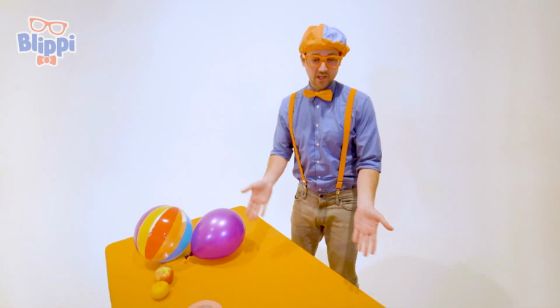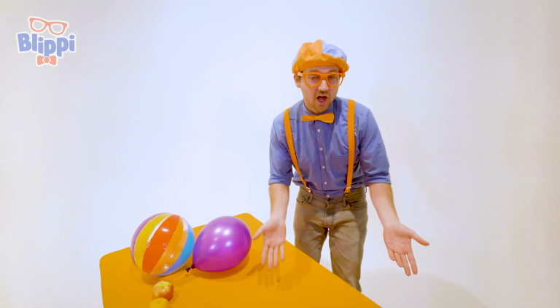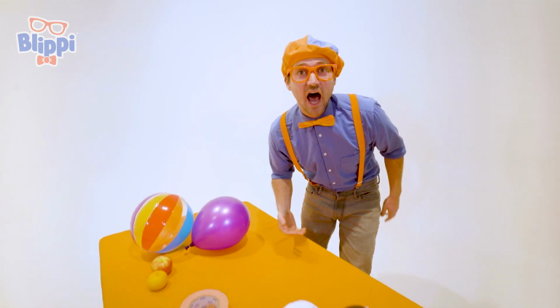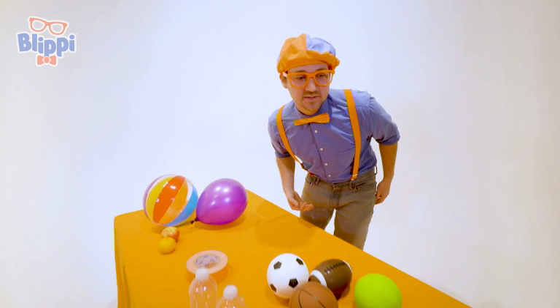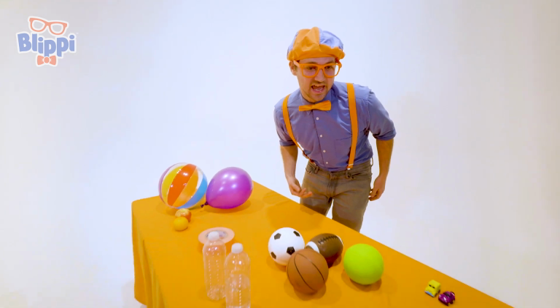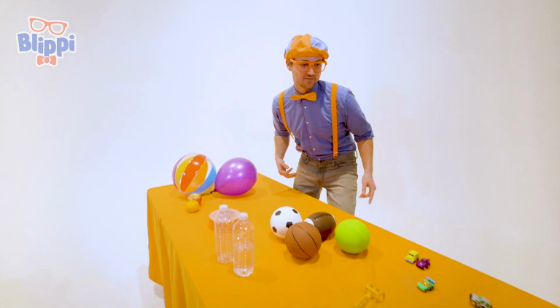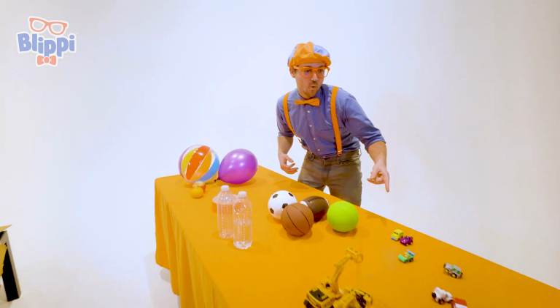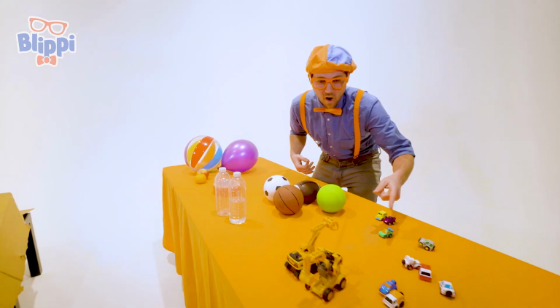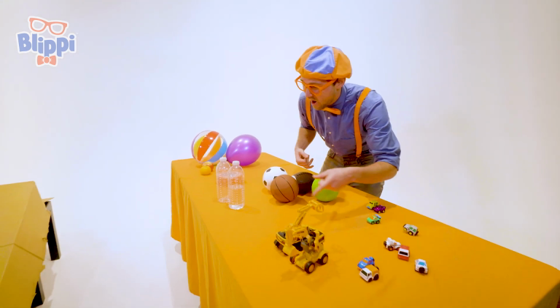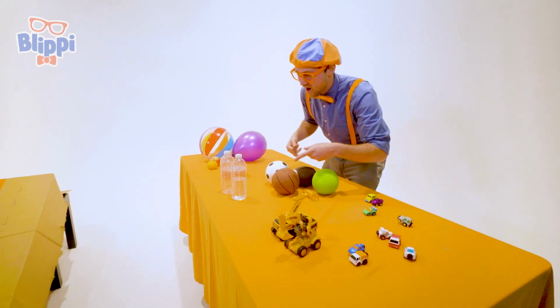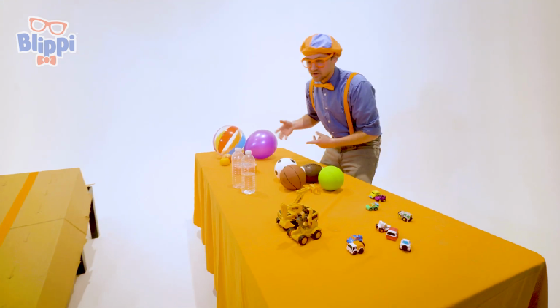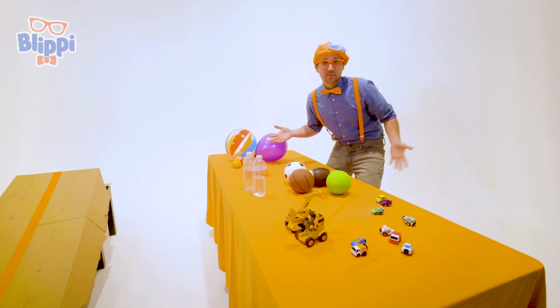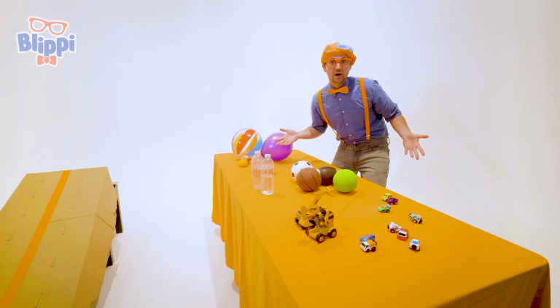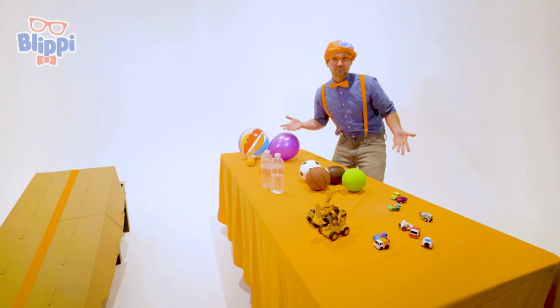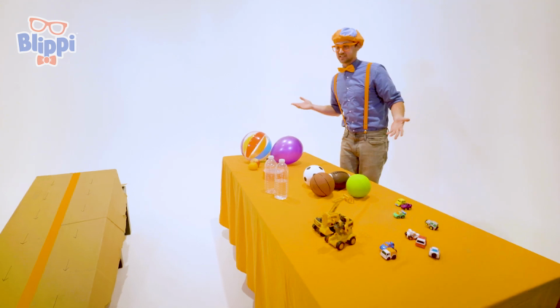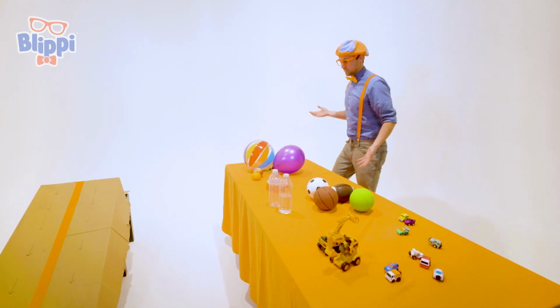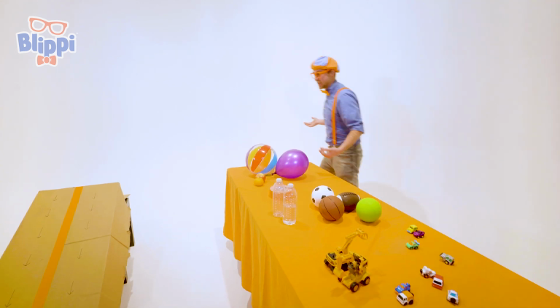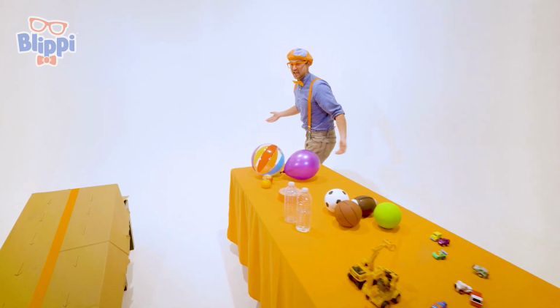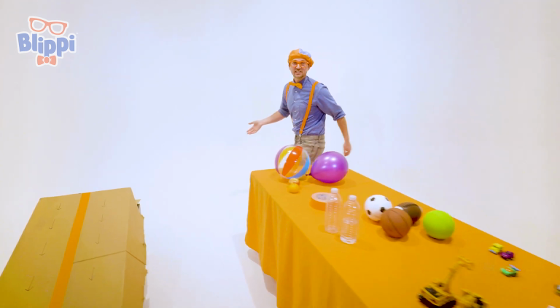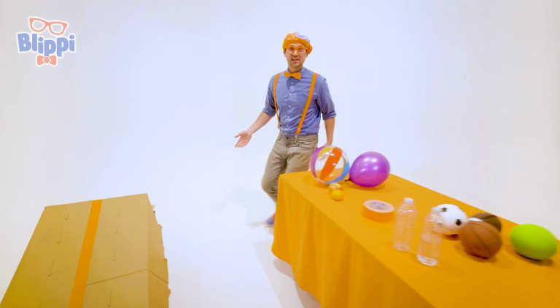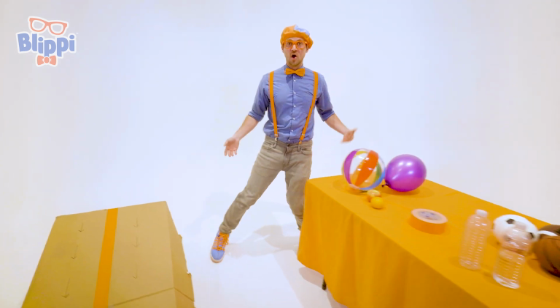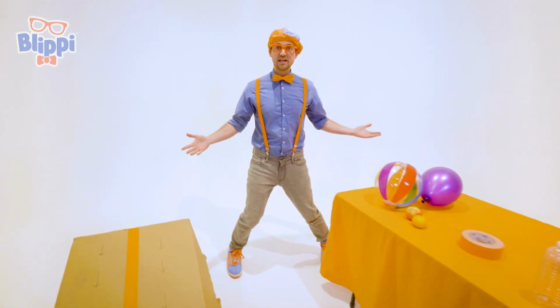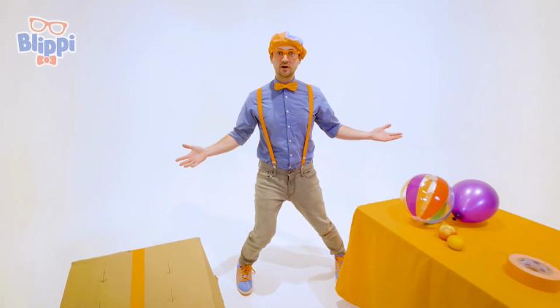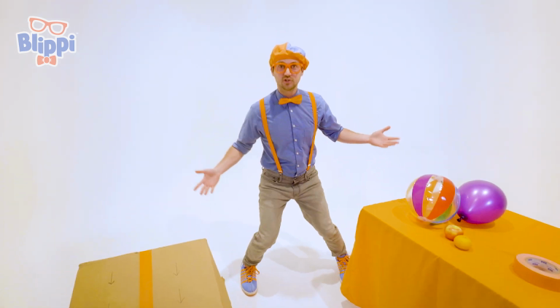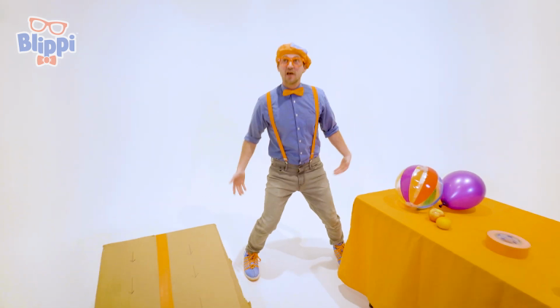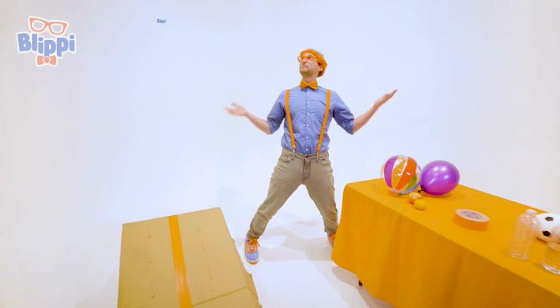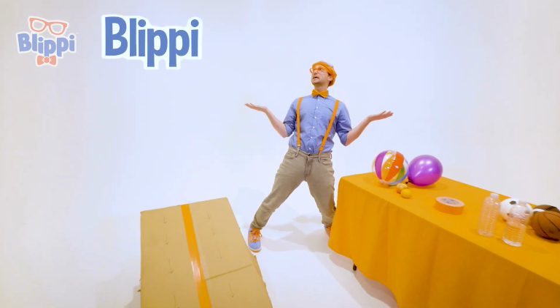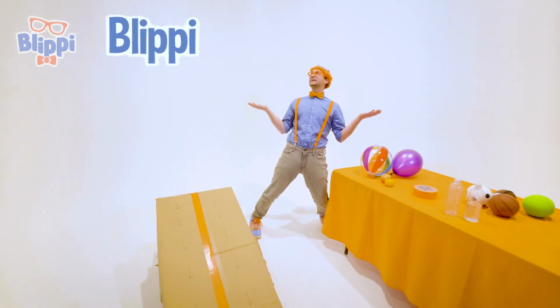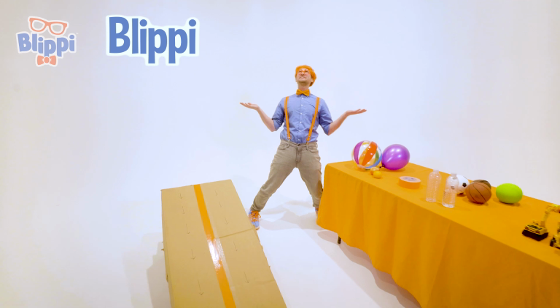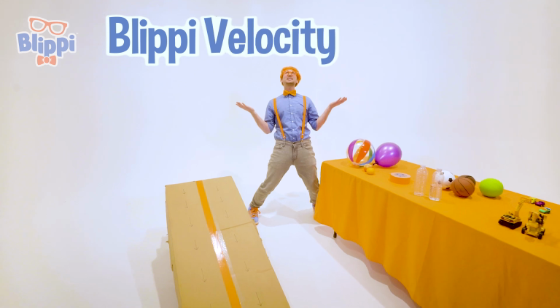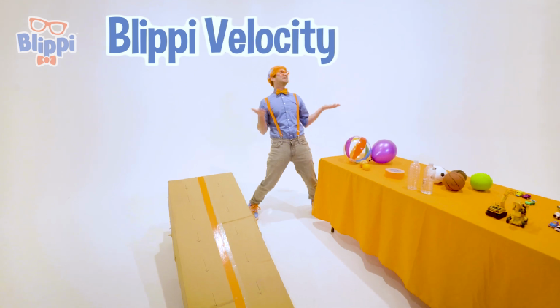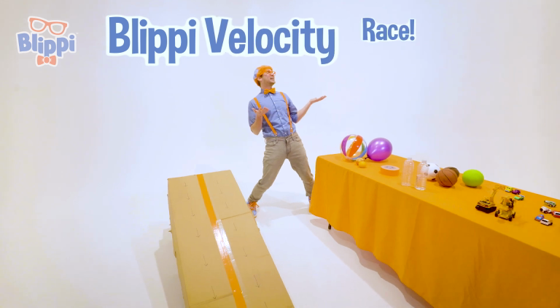Look at all the items that I have. Whoa! So many random things. But hey, in this video, we are going to do the Blippi Velocity Race.